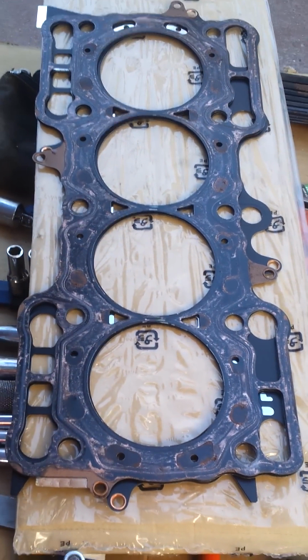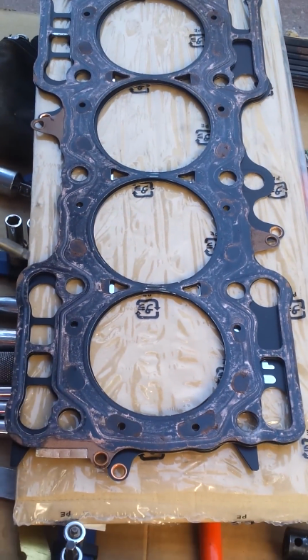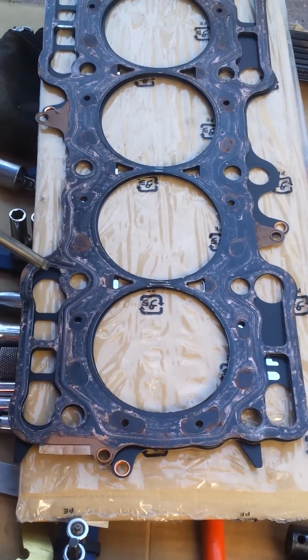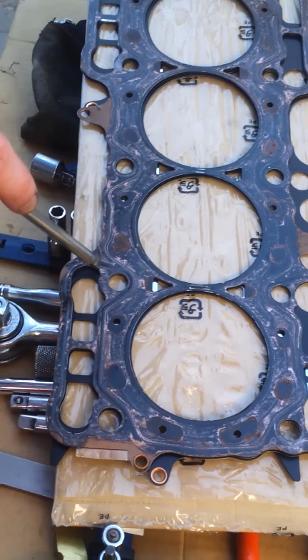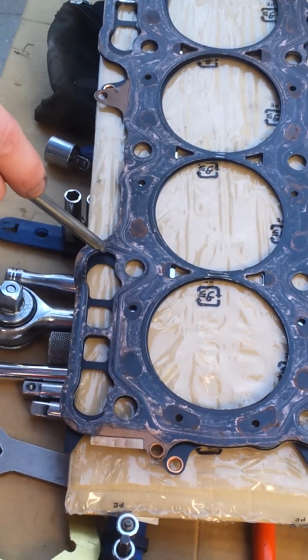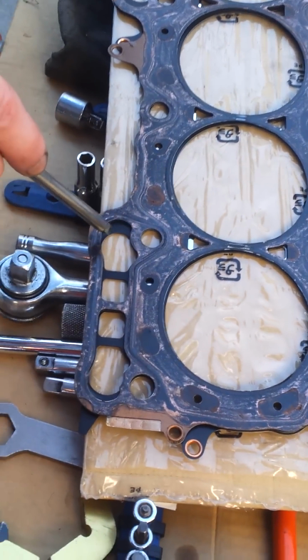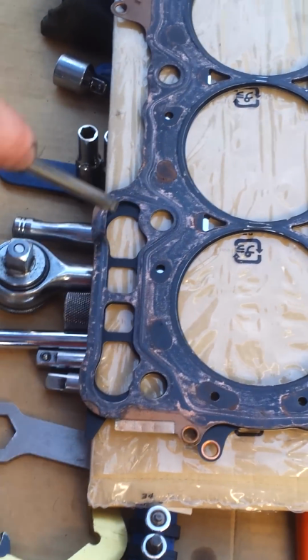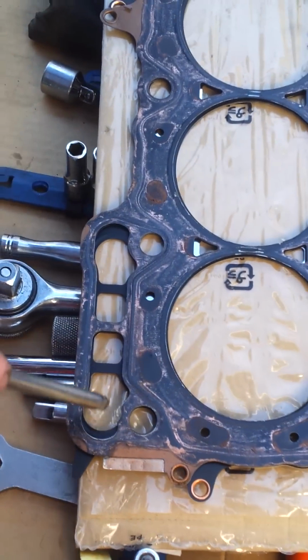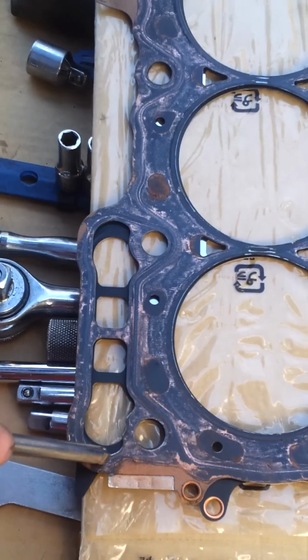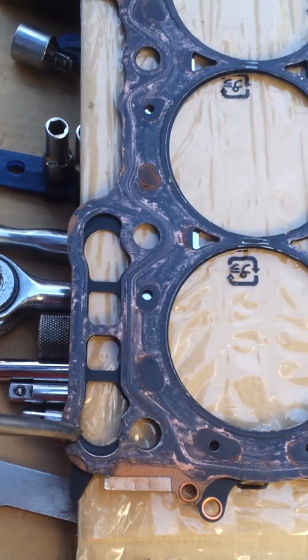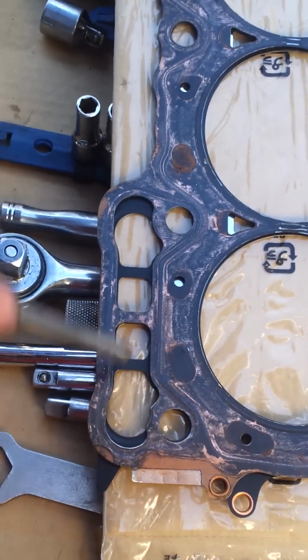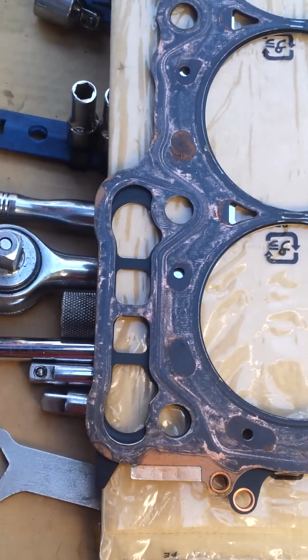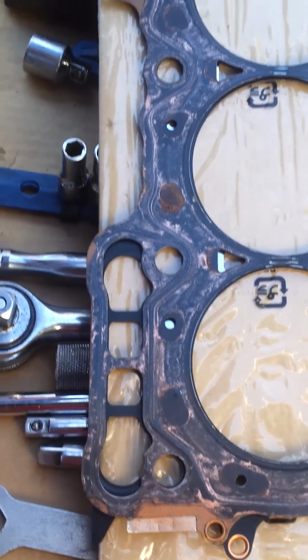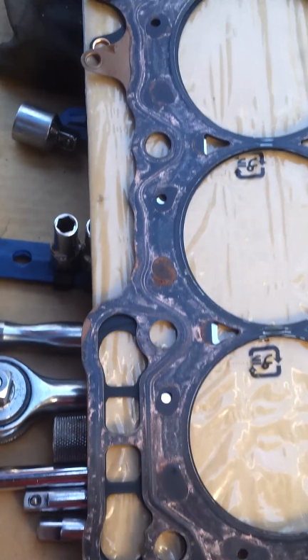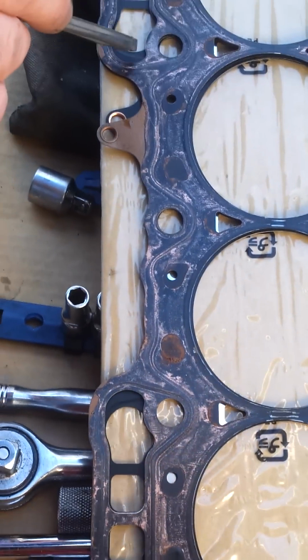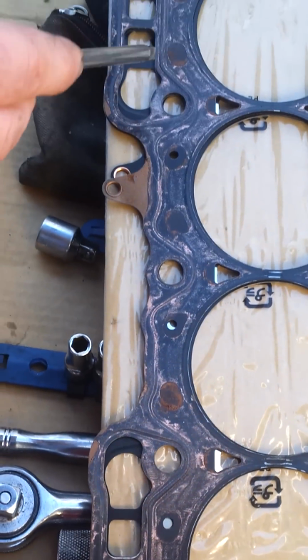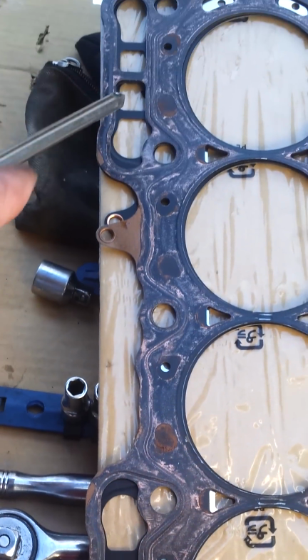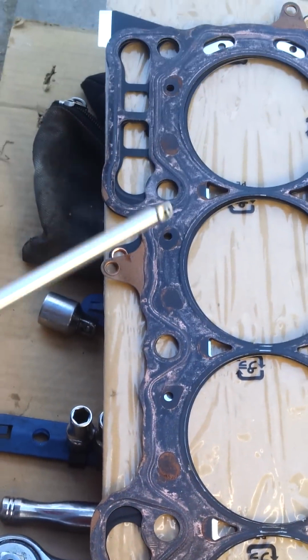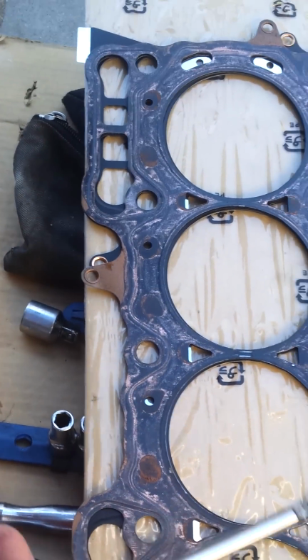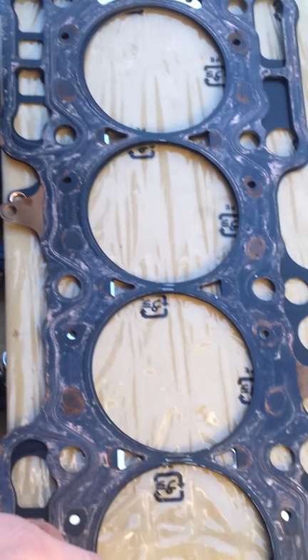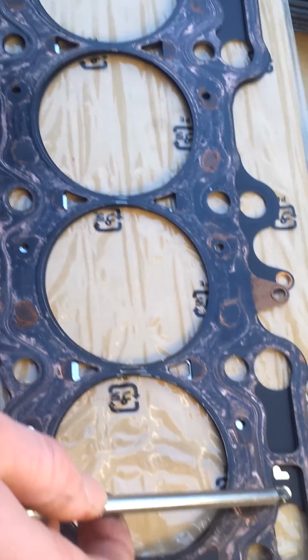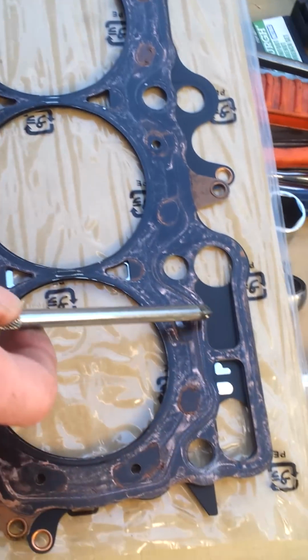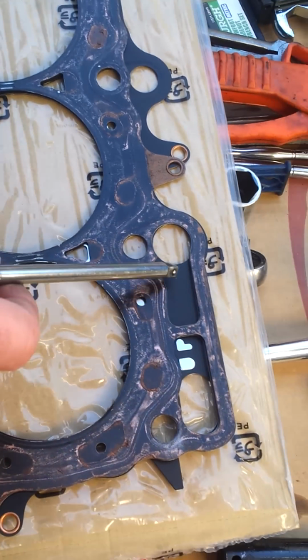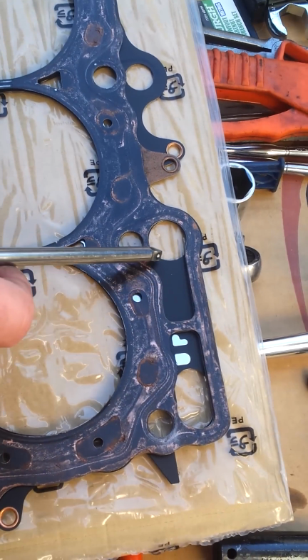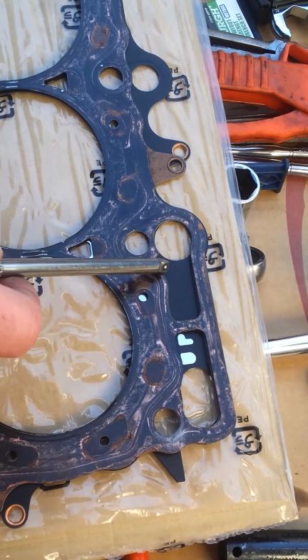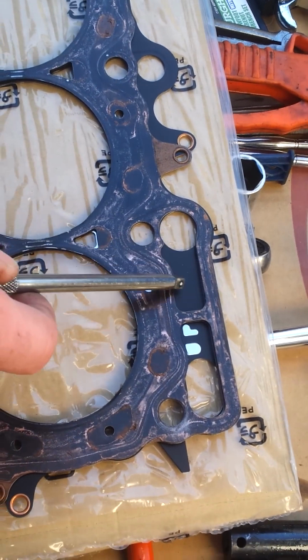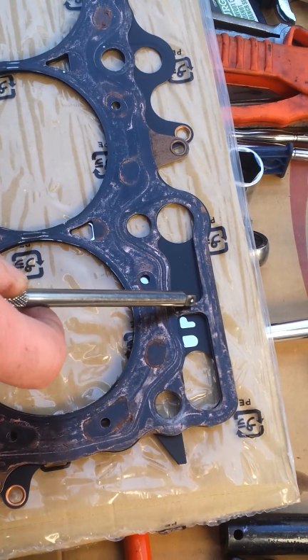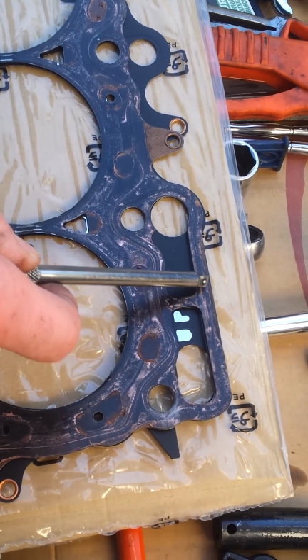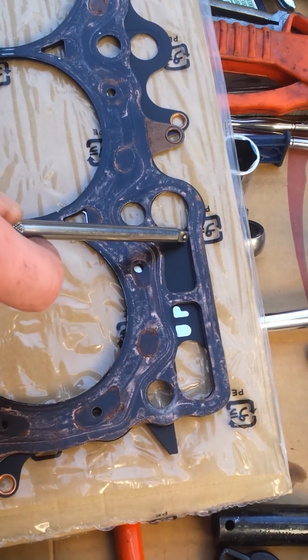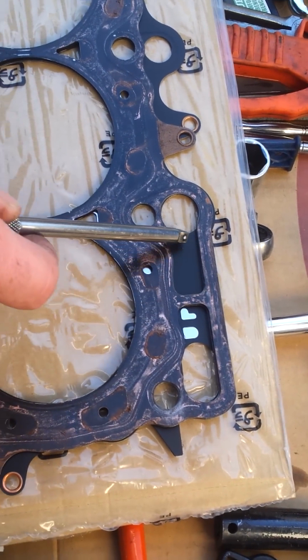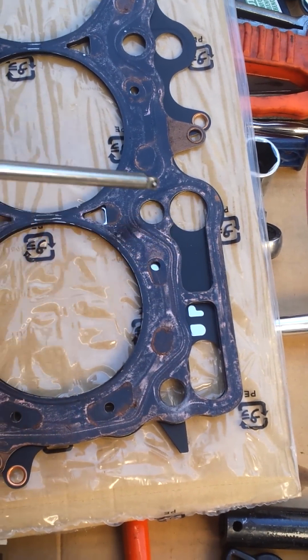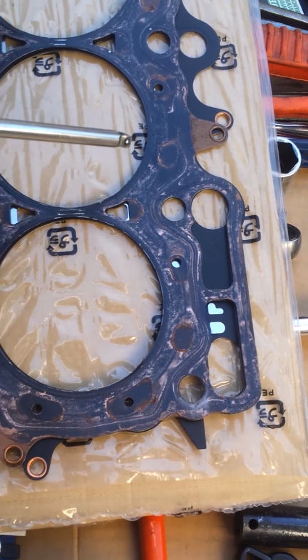You can see mainly here in the oil return galleys. For the most part the back lines up, except for a little bit of a modification we had to cut out on the block back here.